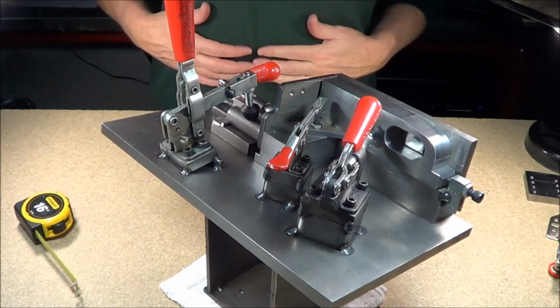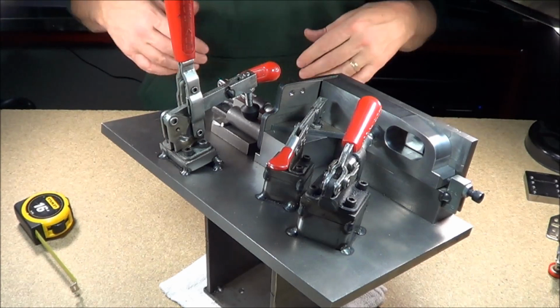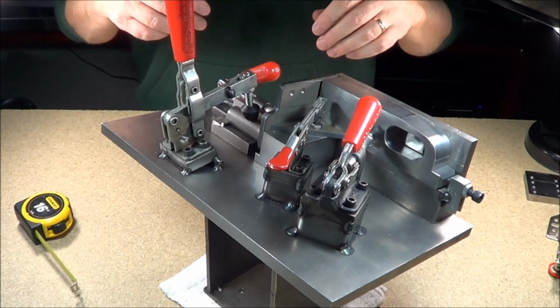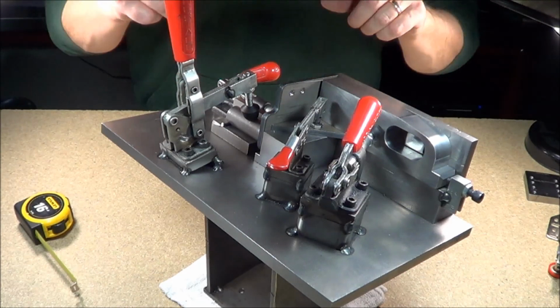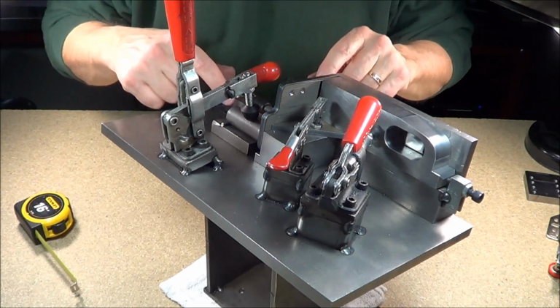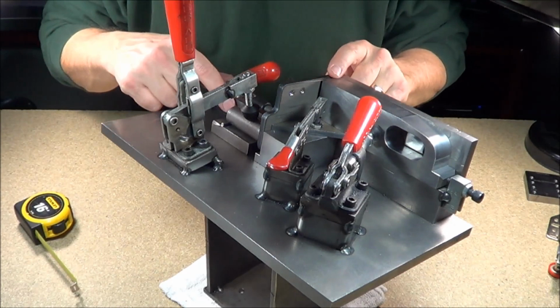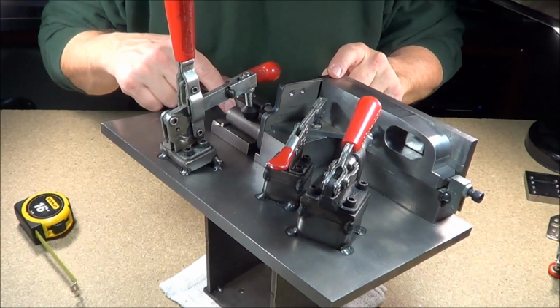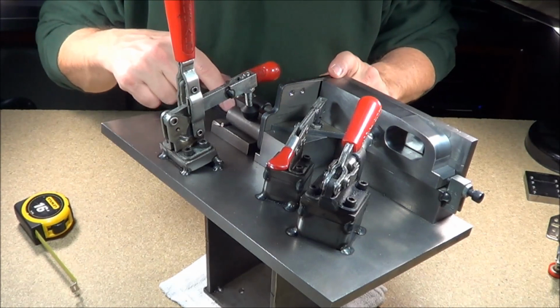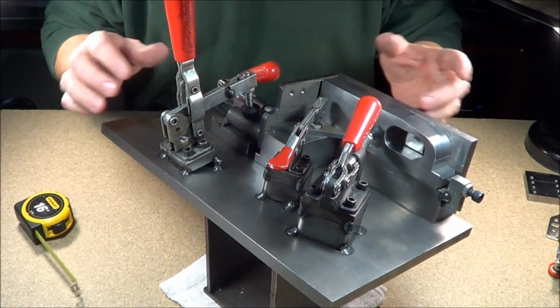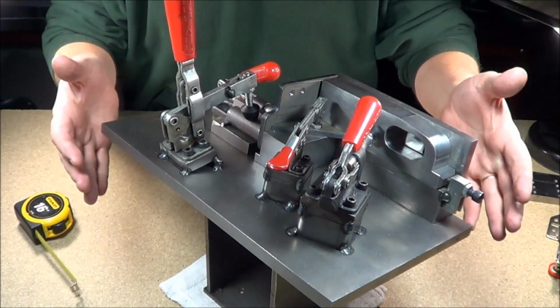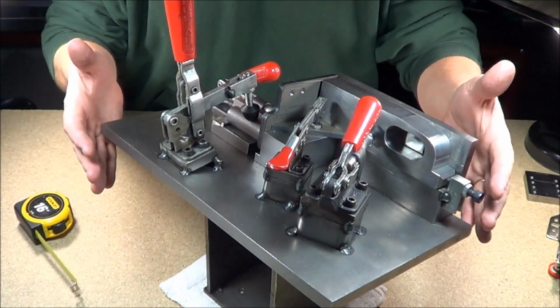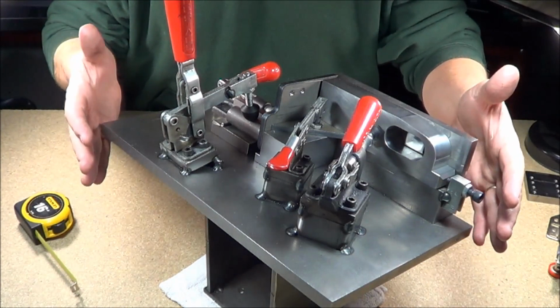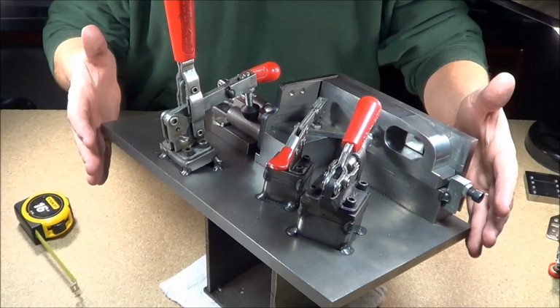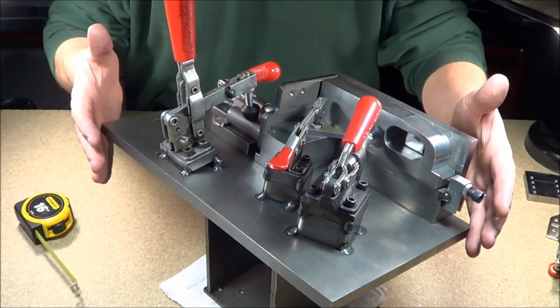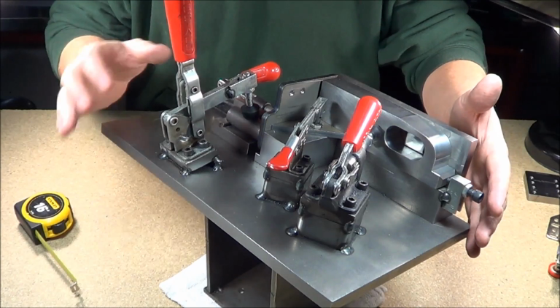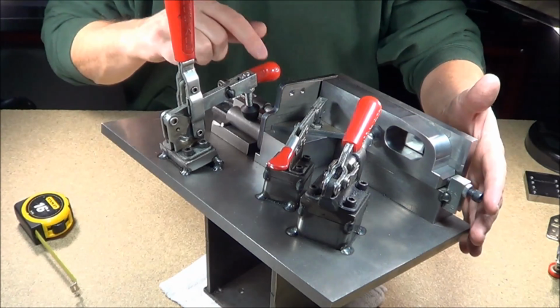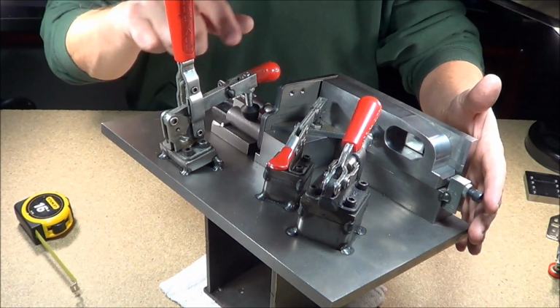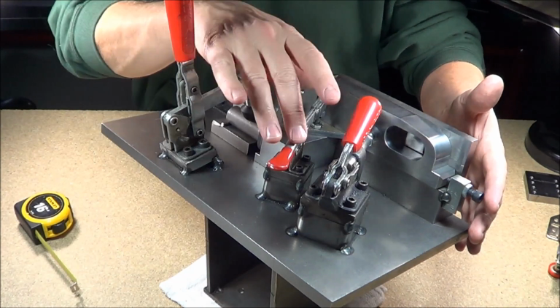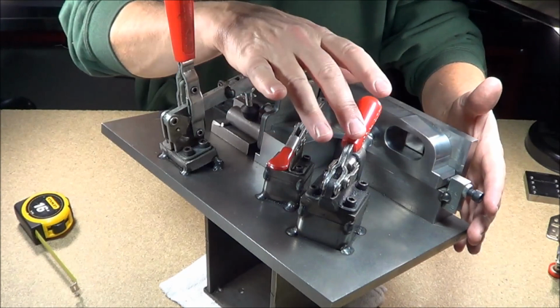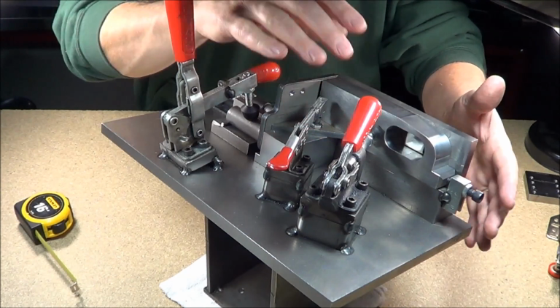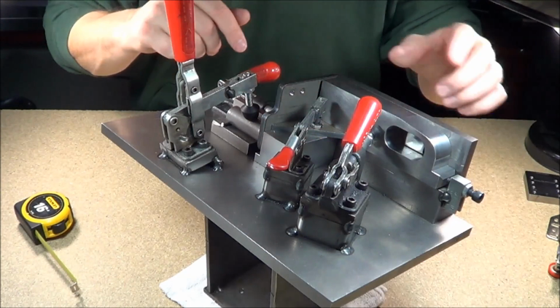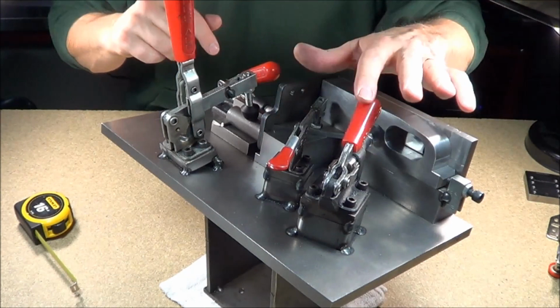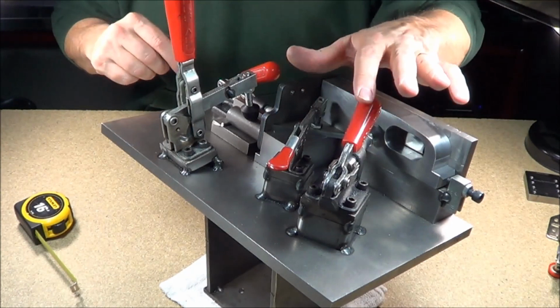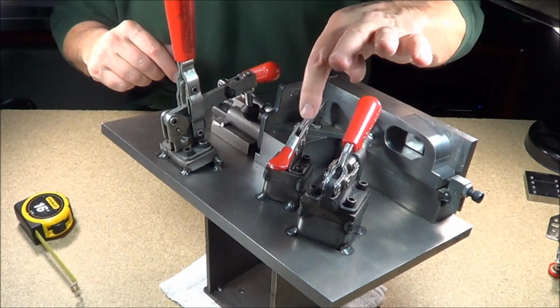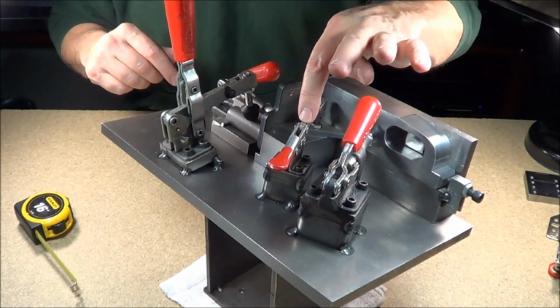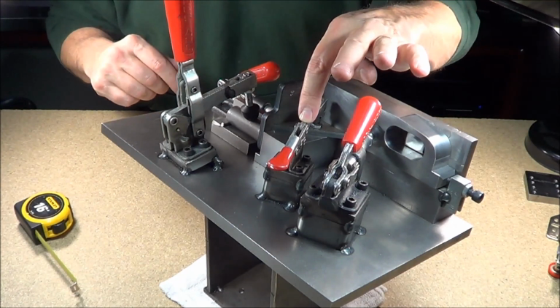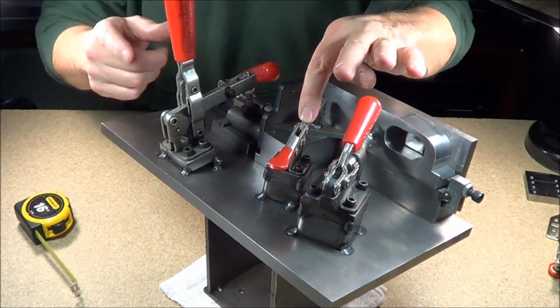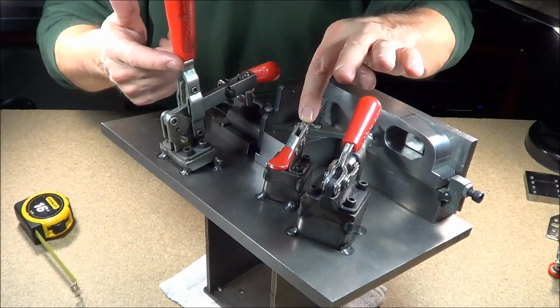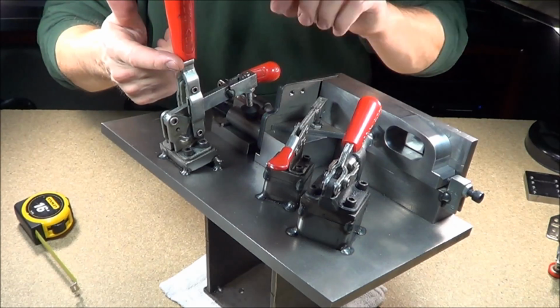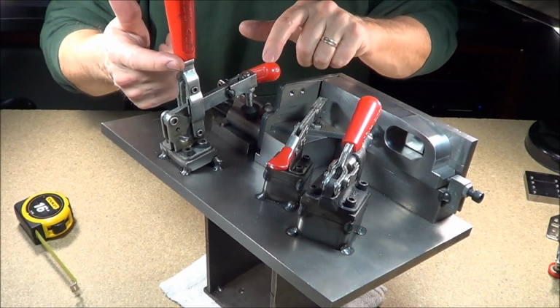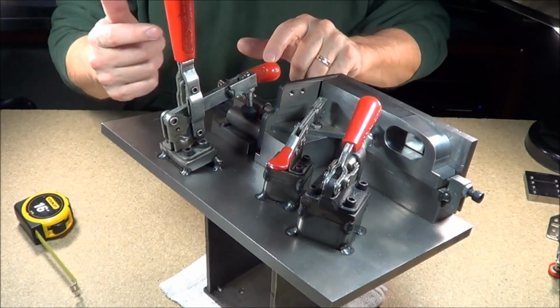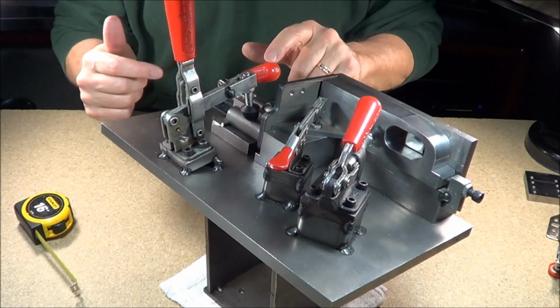I just wanted to show you a weld fixture. This is a small little weld fixture and we have four clamps on it: a 603, a 215, a 207, and another 603.